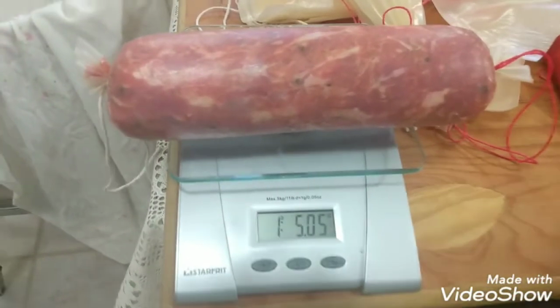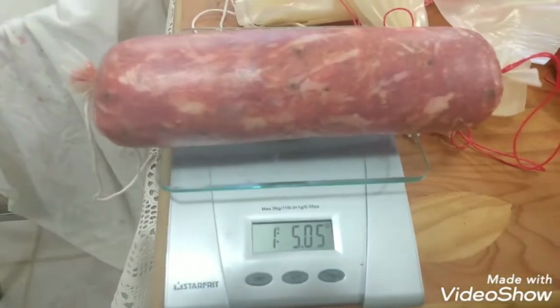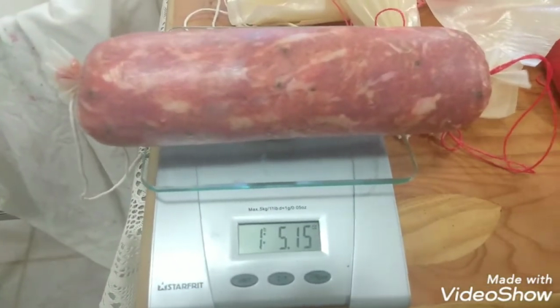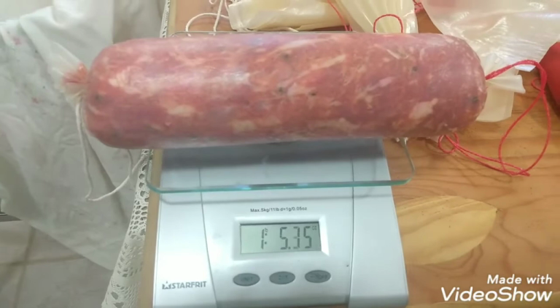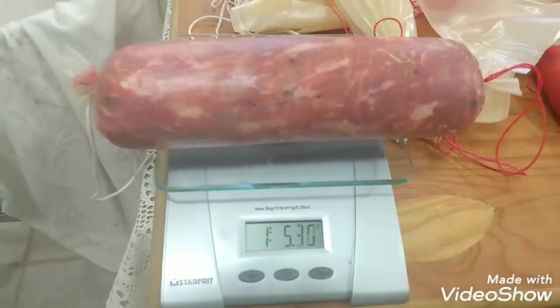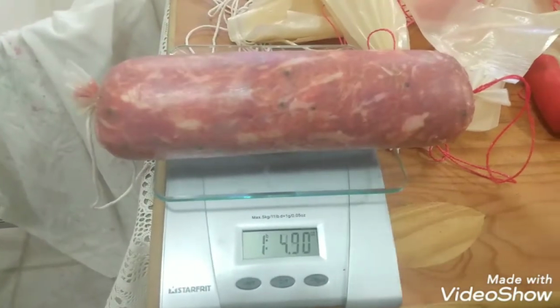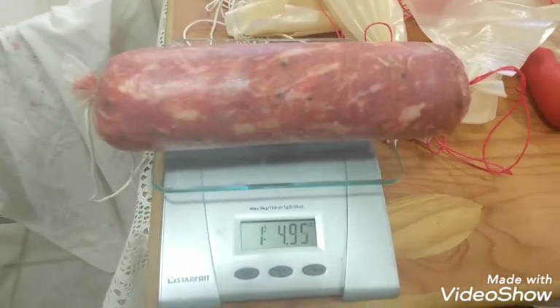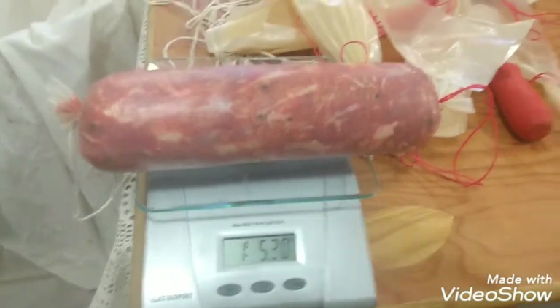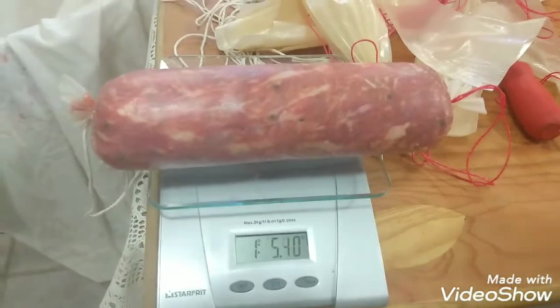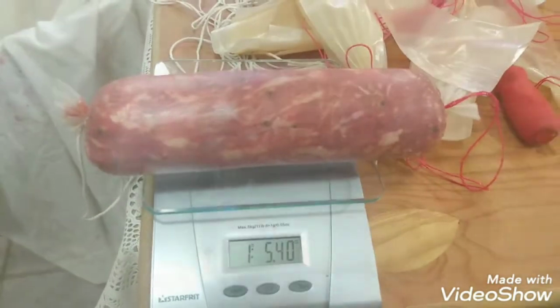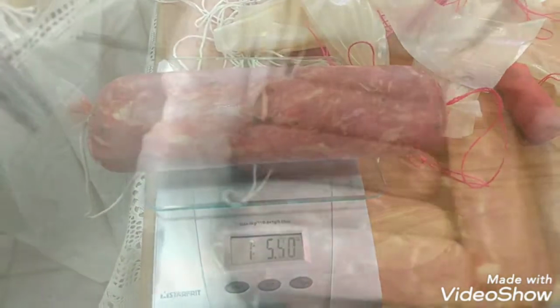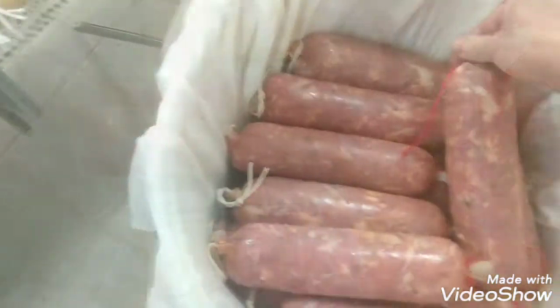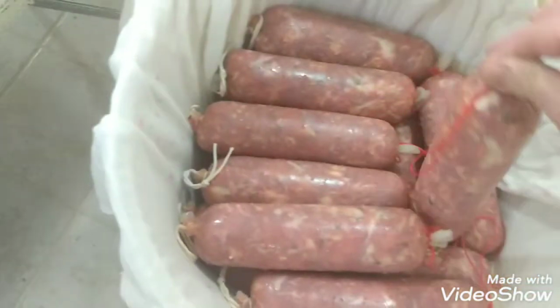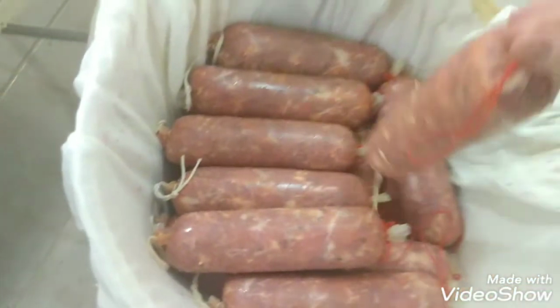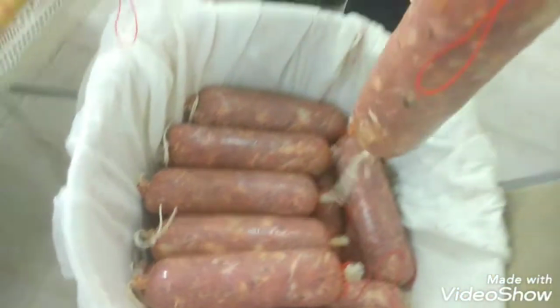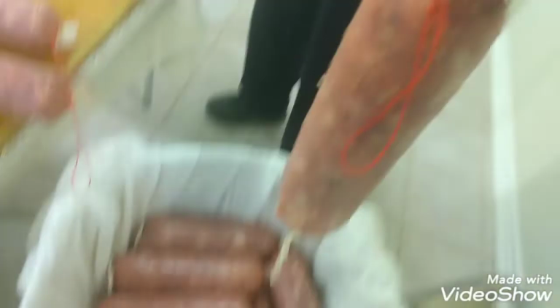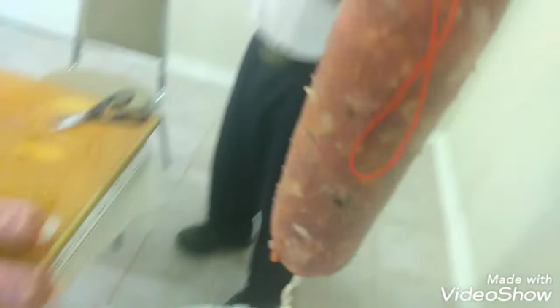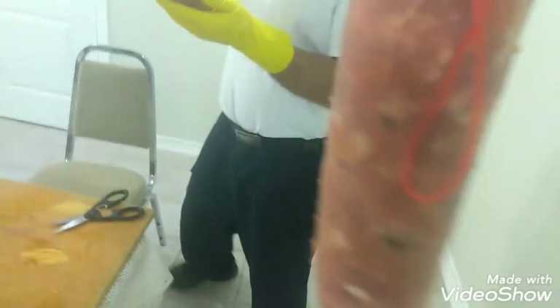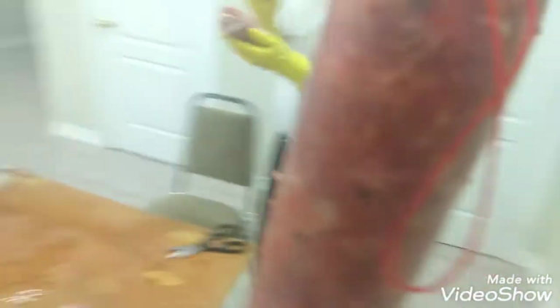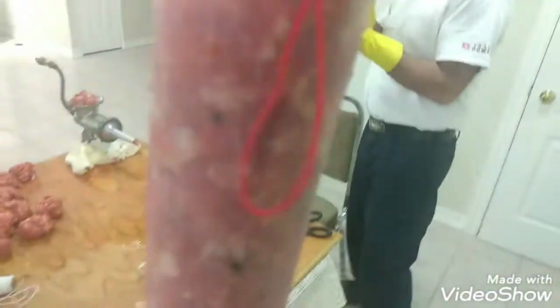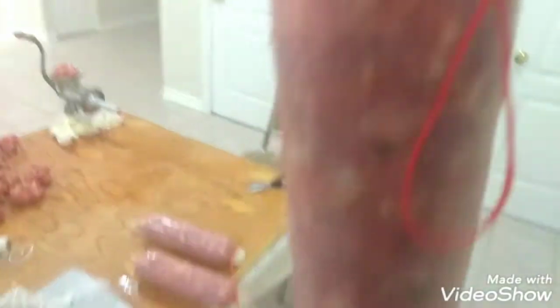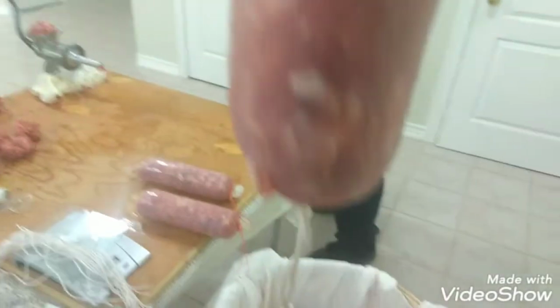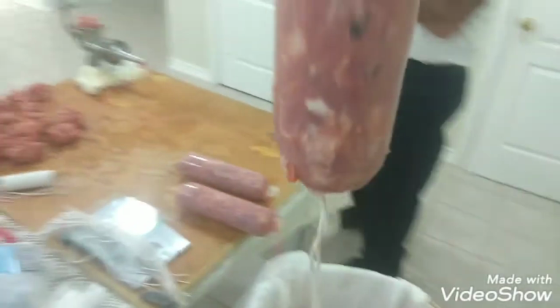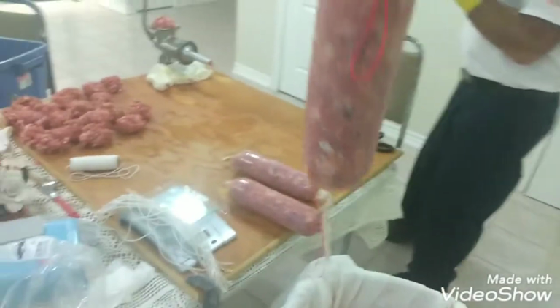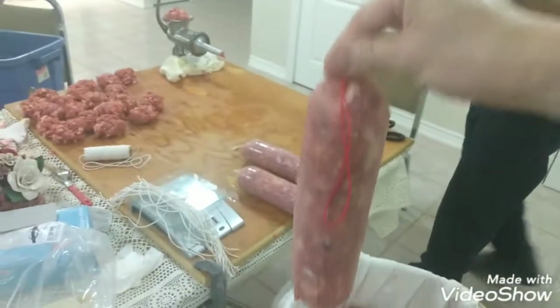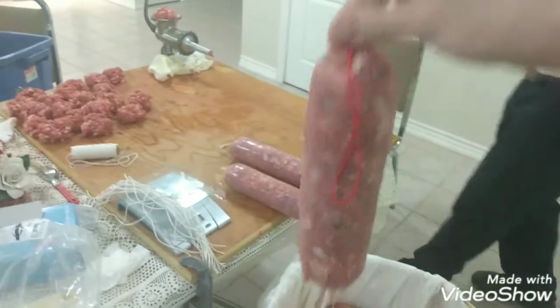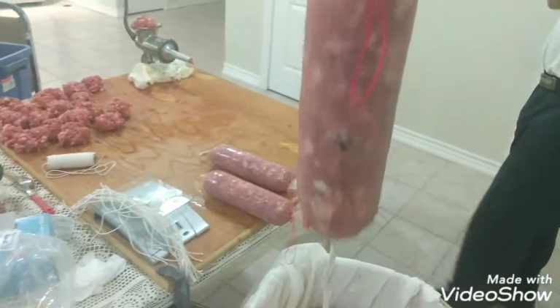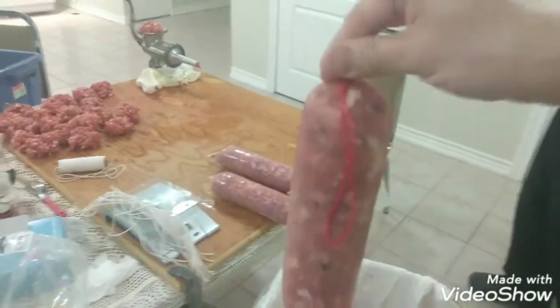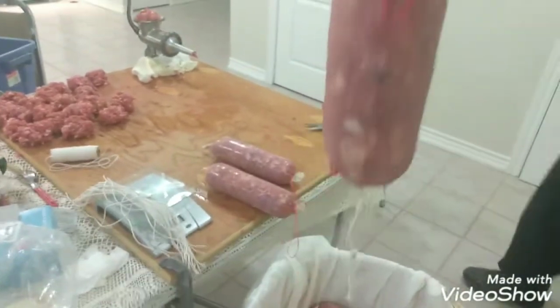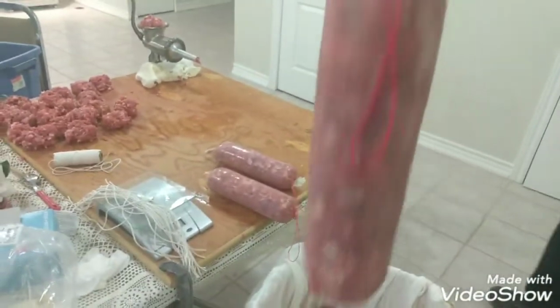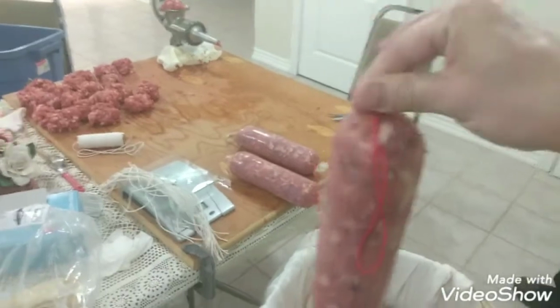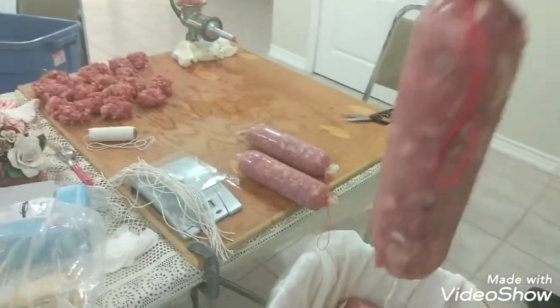What do you got? 1.5 pounds? That's a lot of meat. We got like 24. Look how beautiful those are. That weighs more than a pound, man. Look at that.